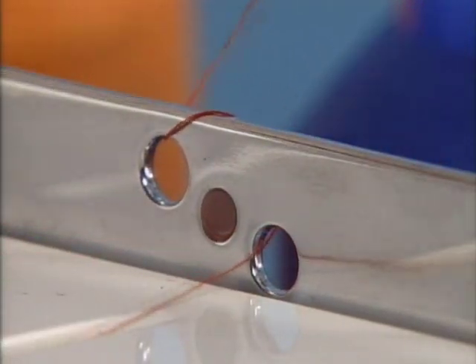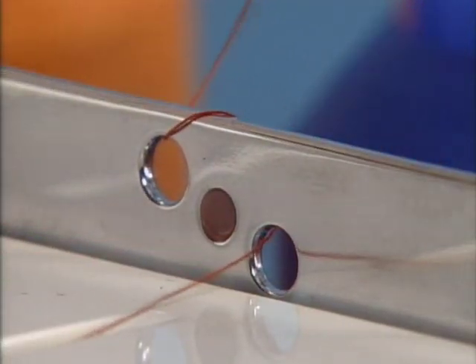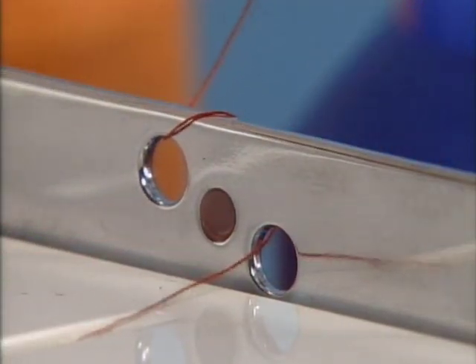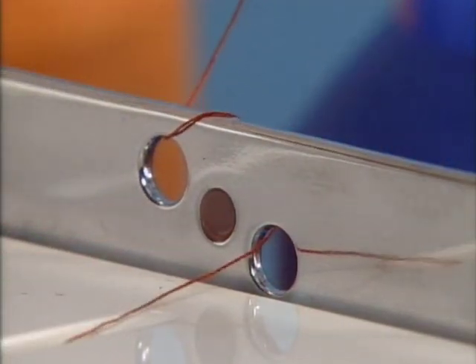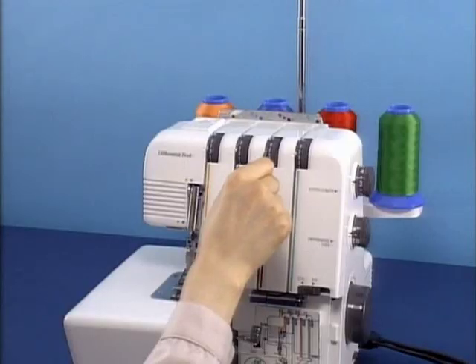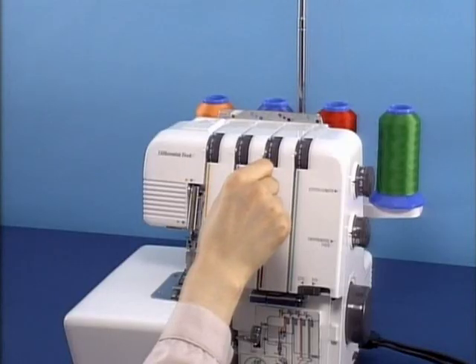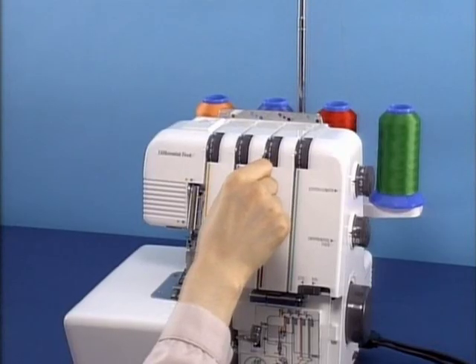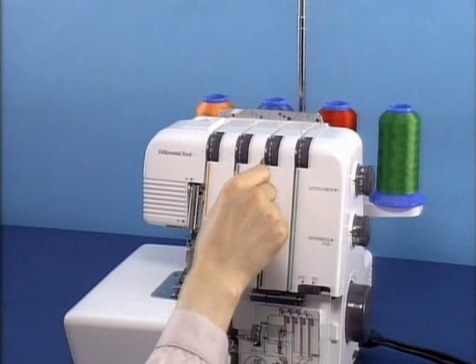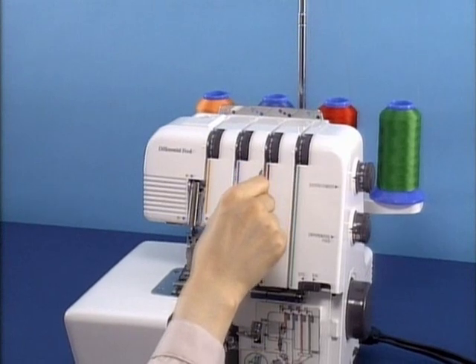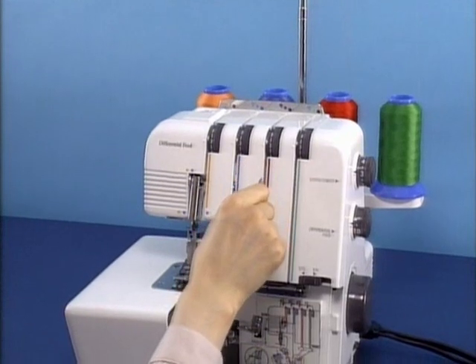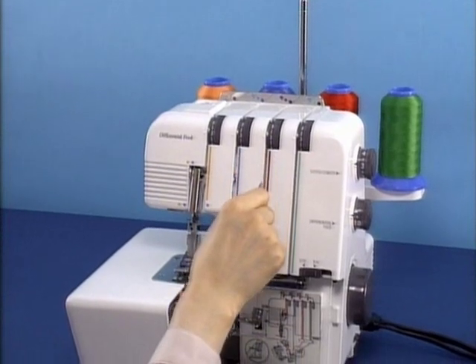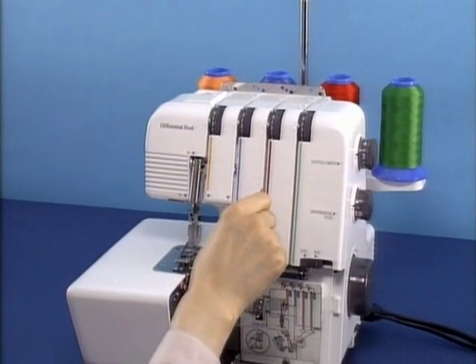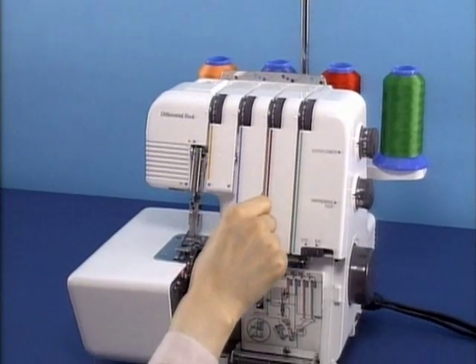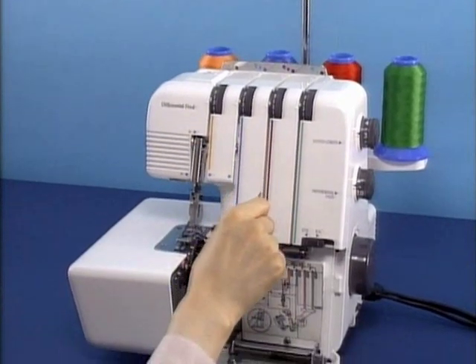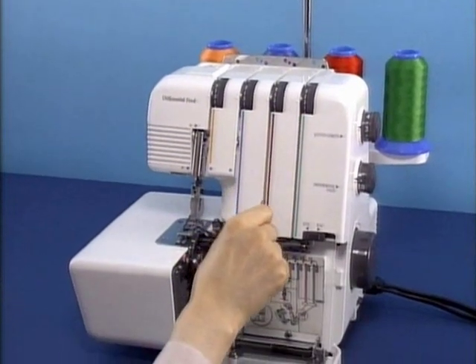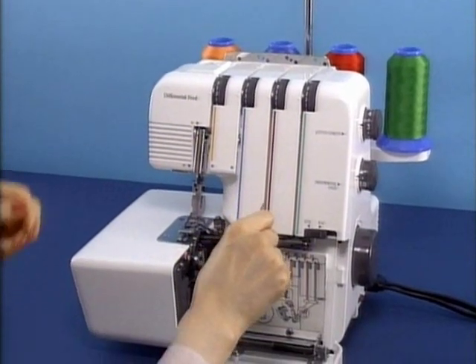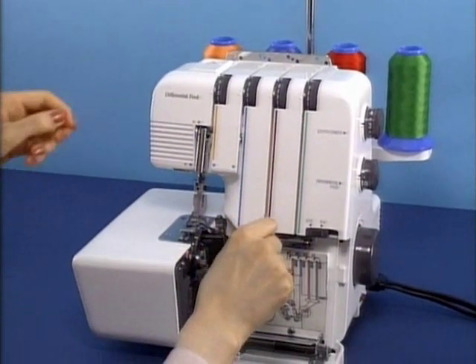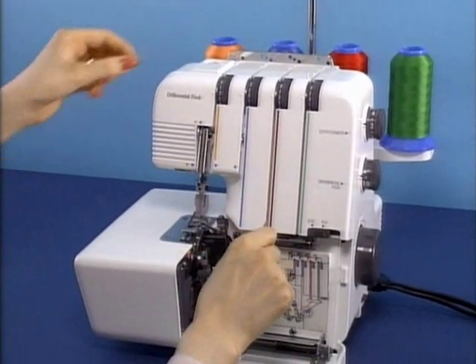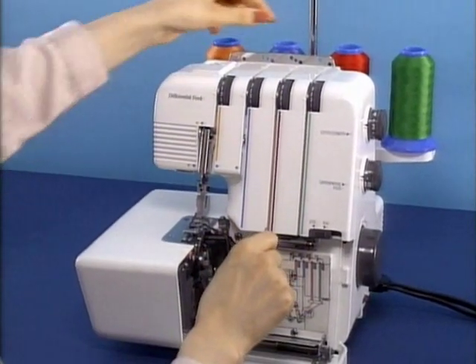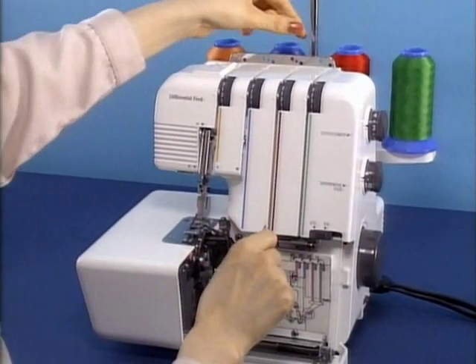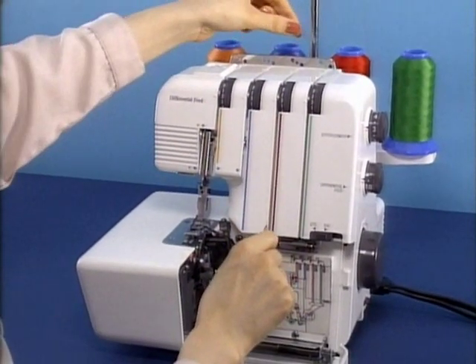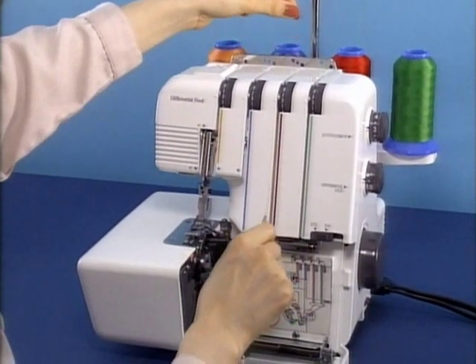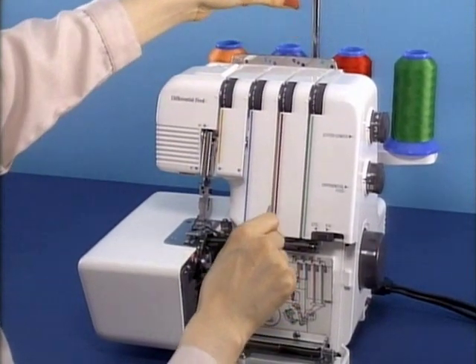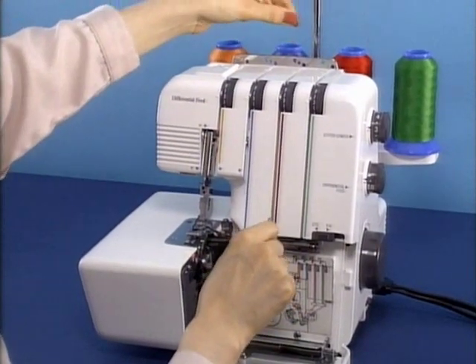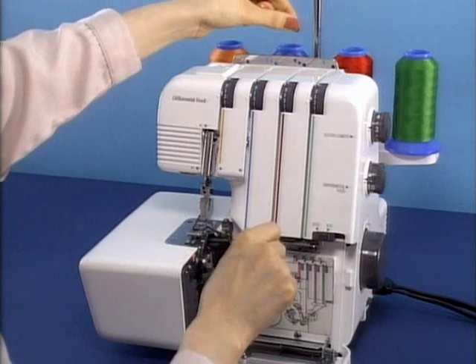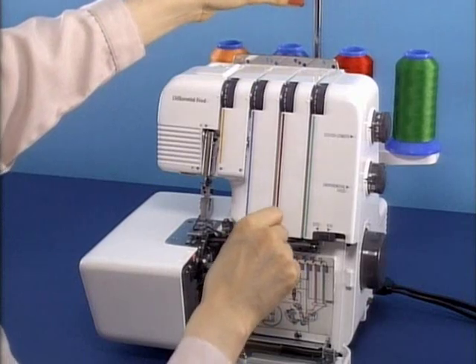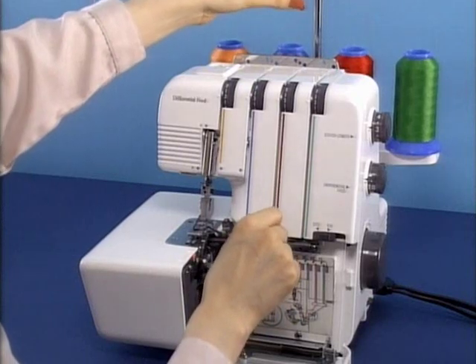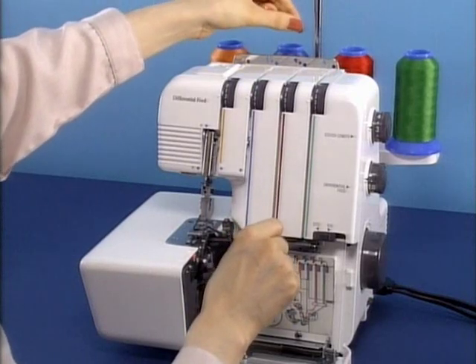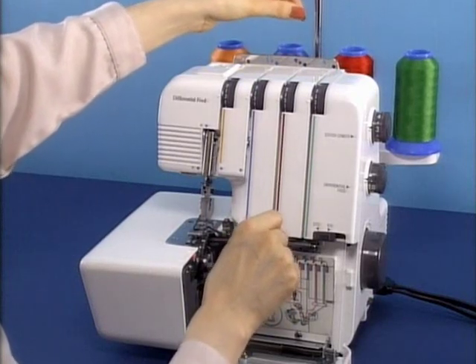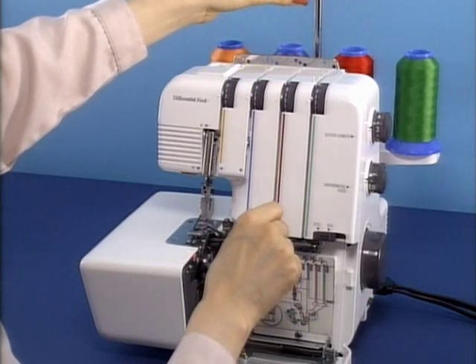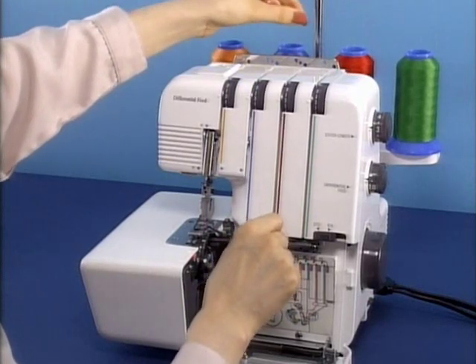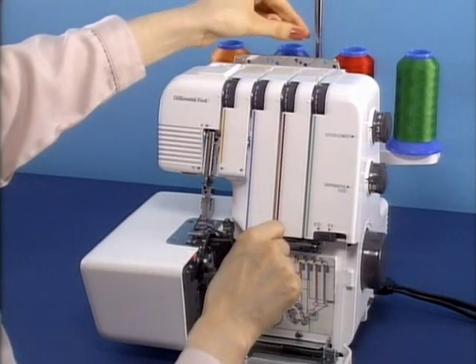Lead the thread towards you and pass it into the tension assembly and down into the slot. Again, make sure that the thread is correctly inserted between the tension discs.